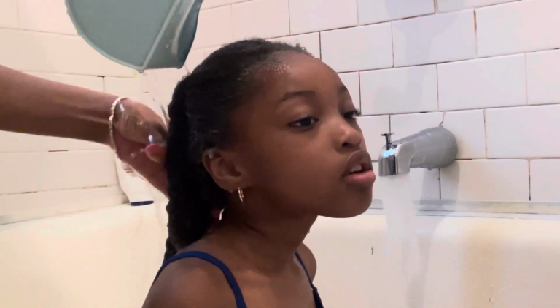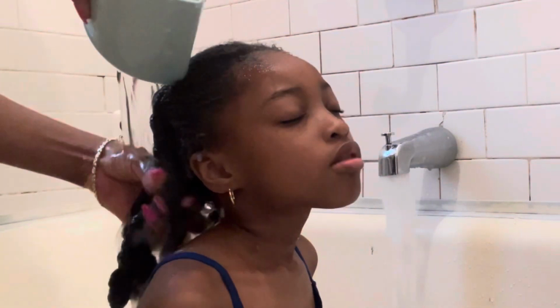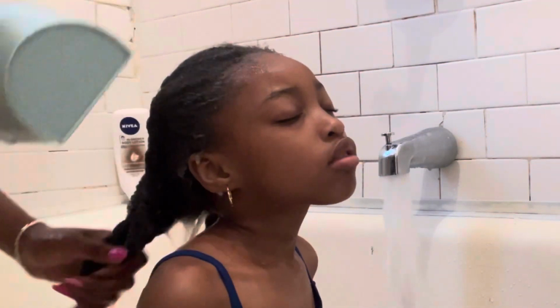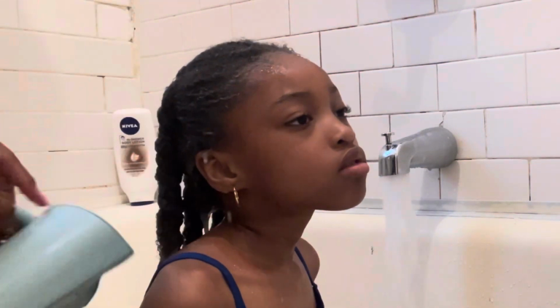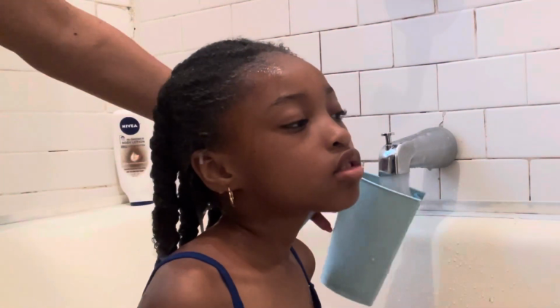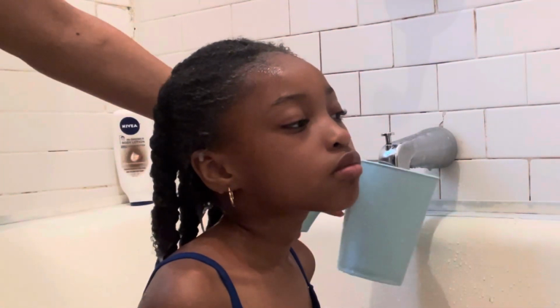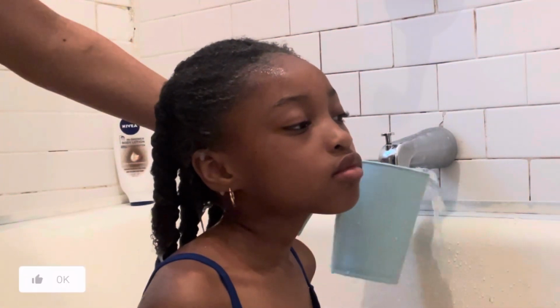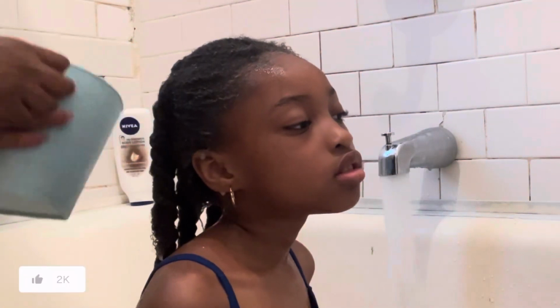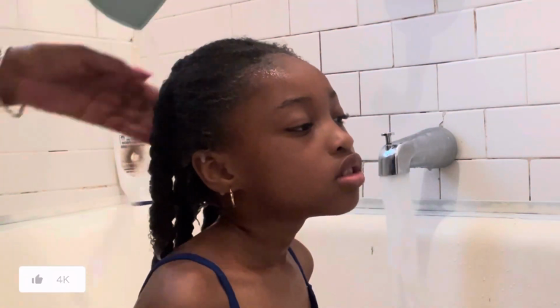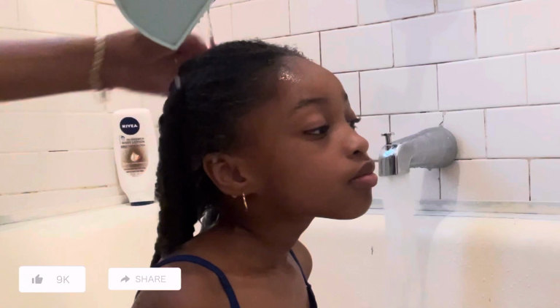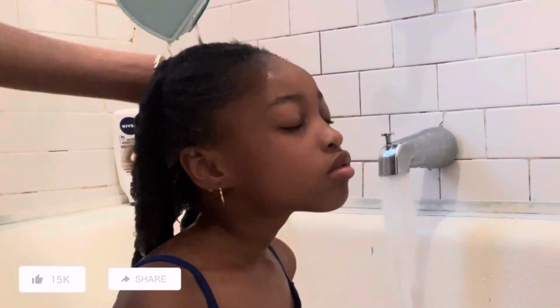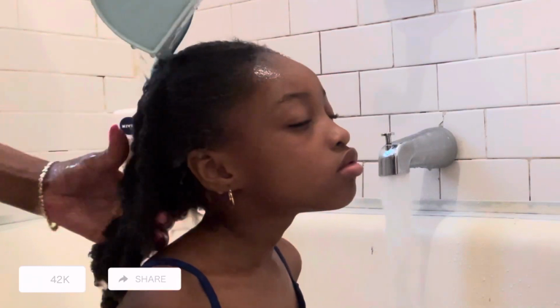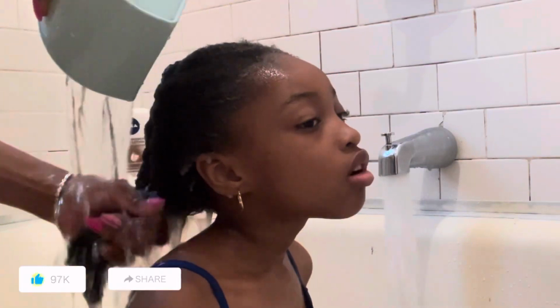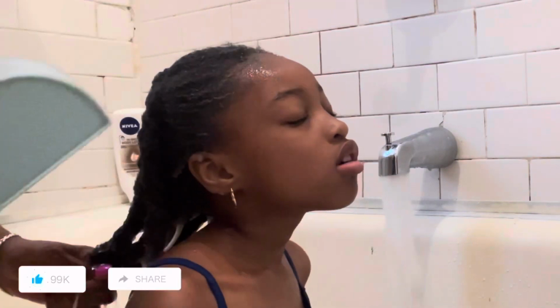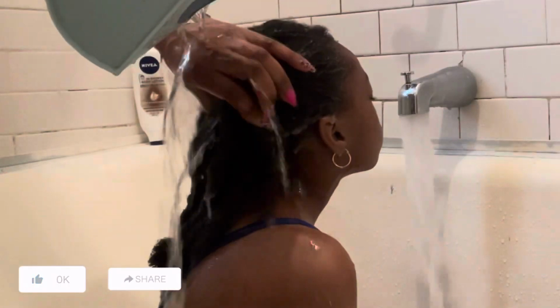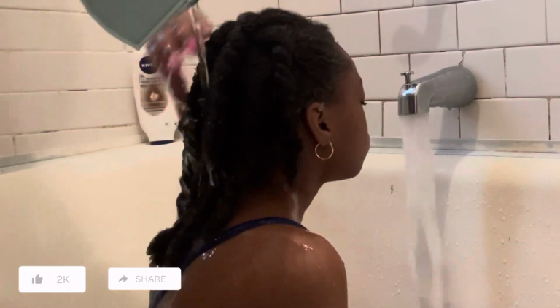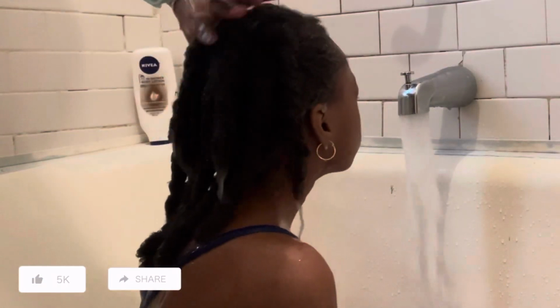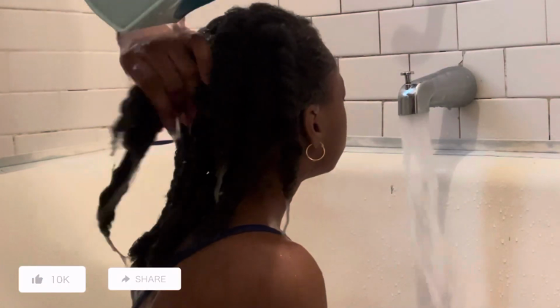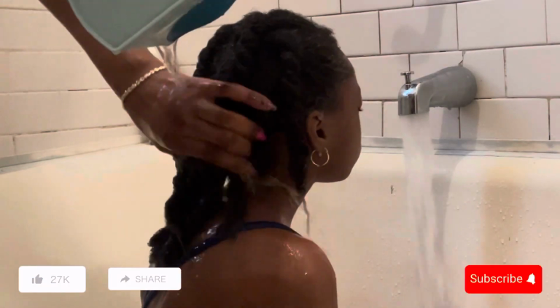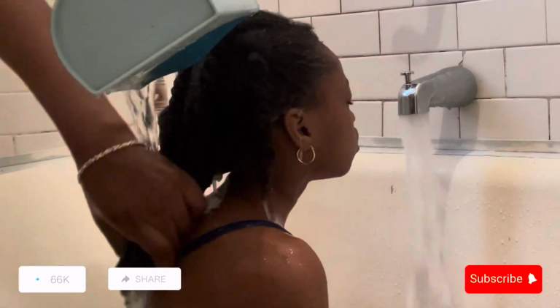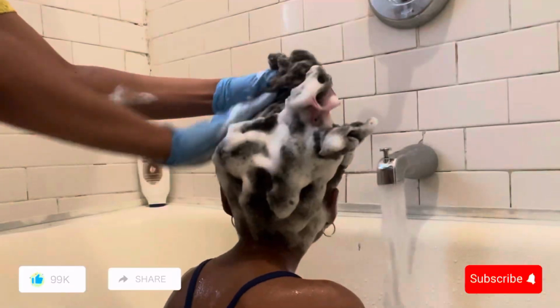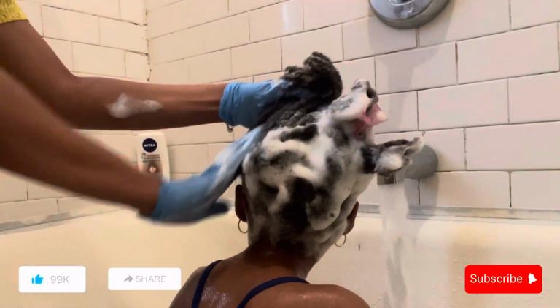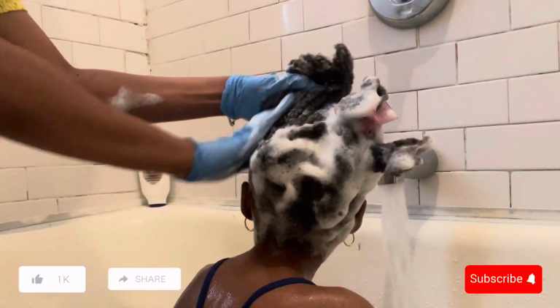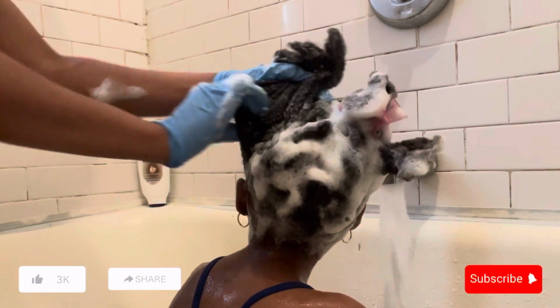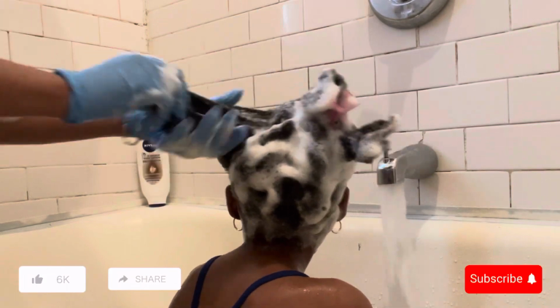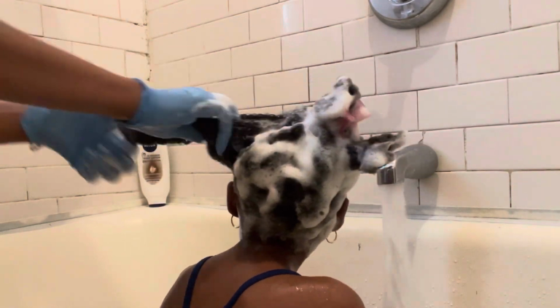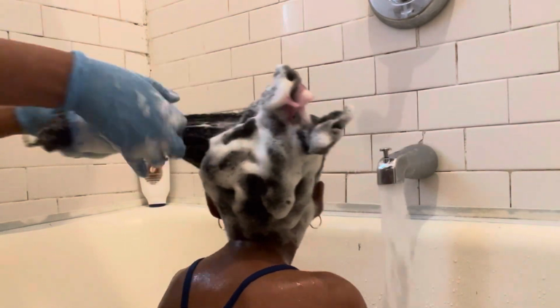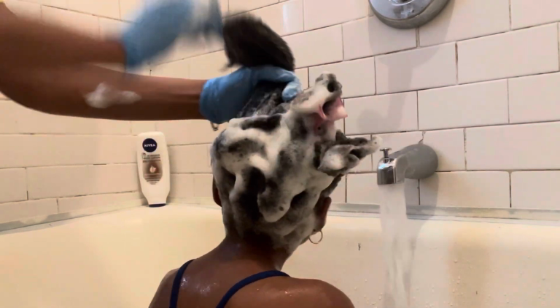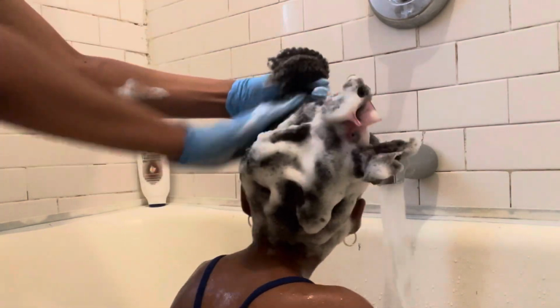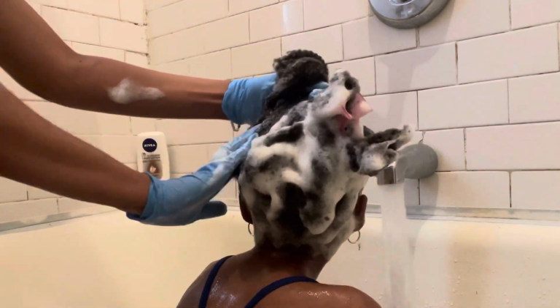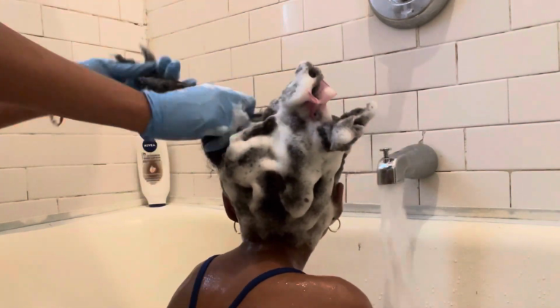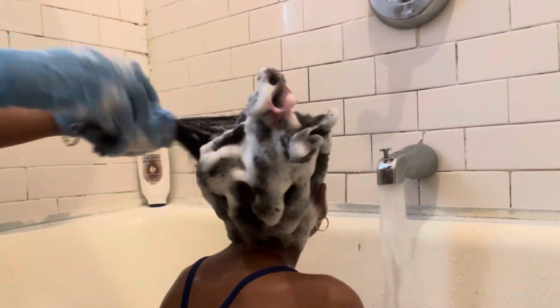If I was helpful, please consider pressing the like button and sharing this video with someone you know who would enjoy it. Why not subscribe to our channel for similar content? Thank you for watching — see you in the next video, bye!